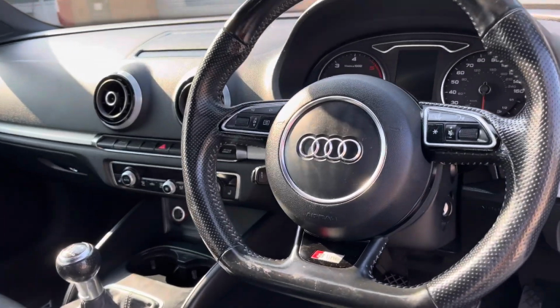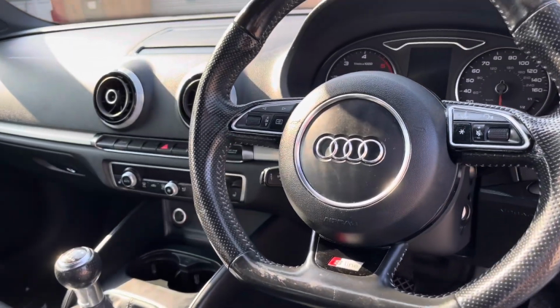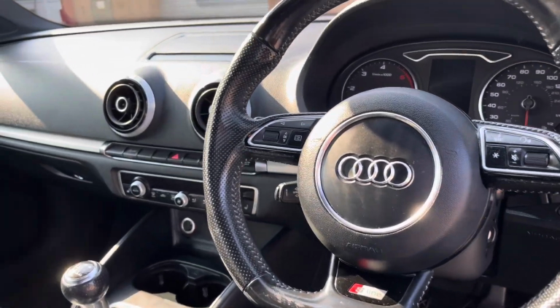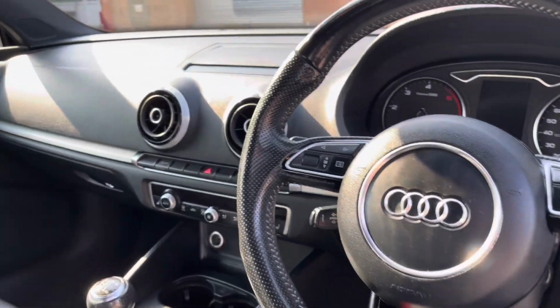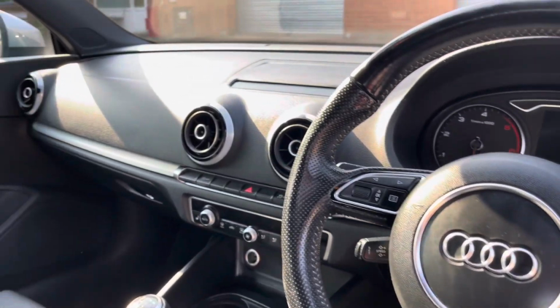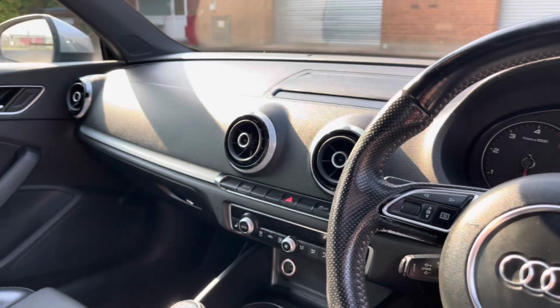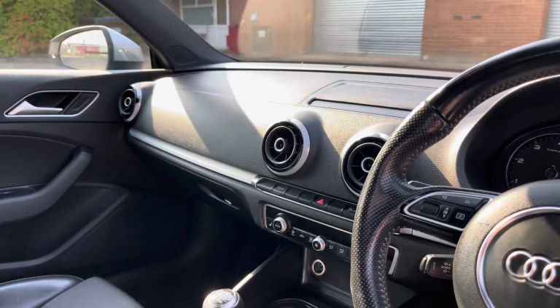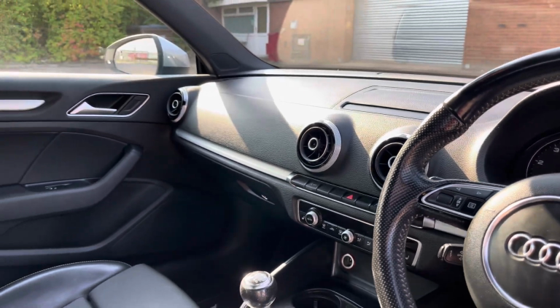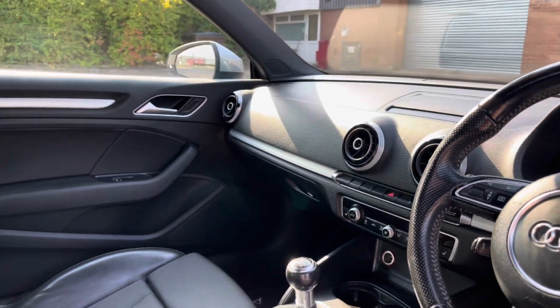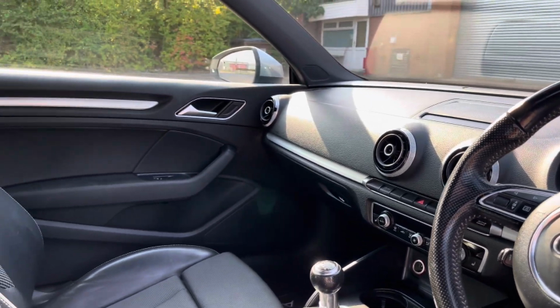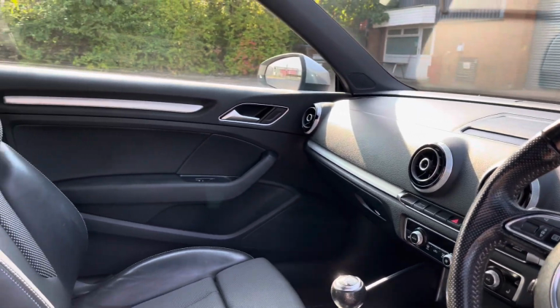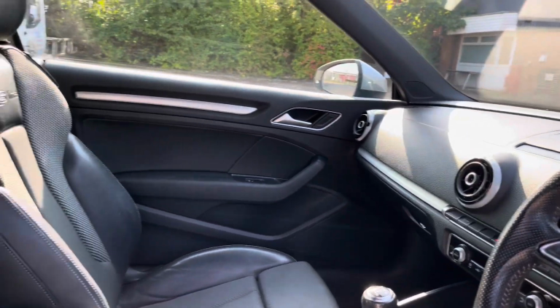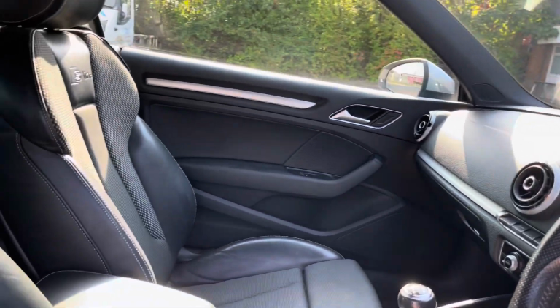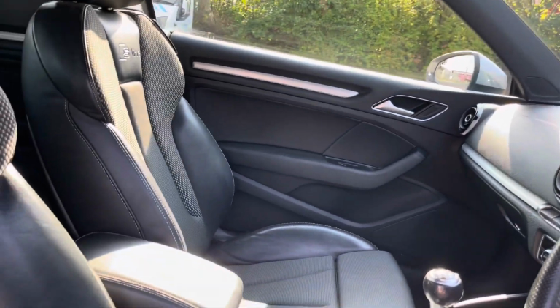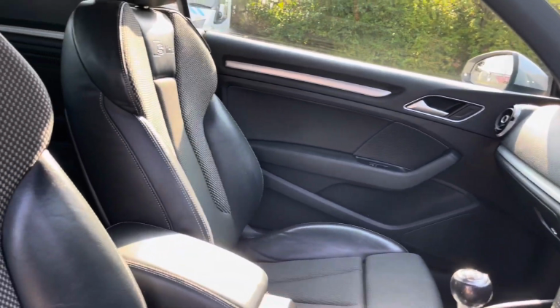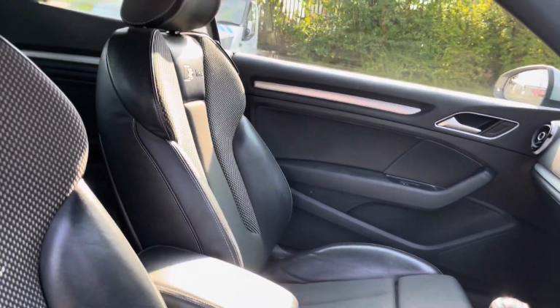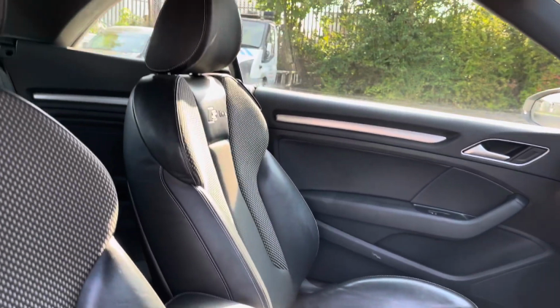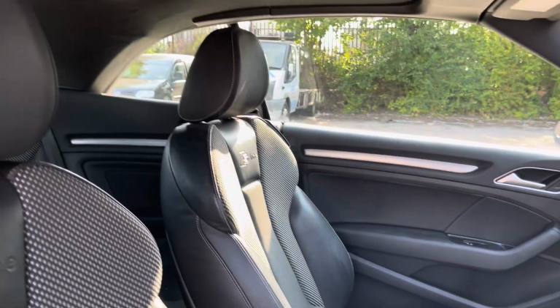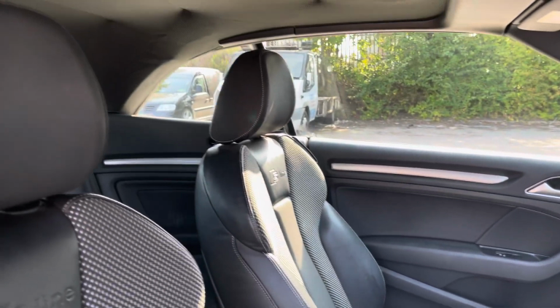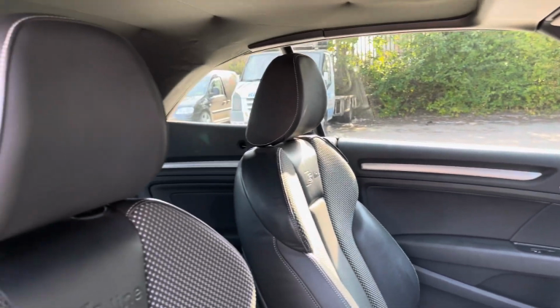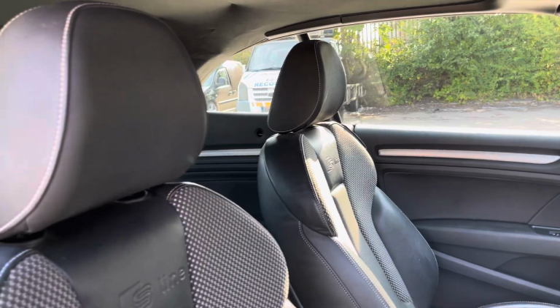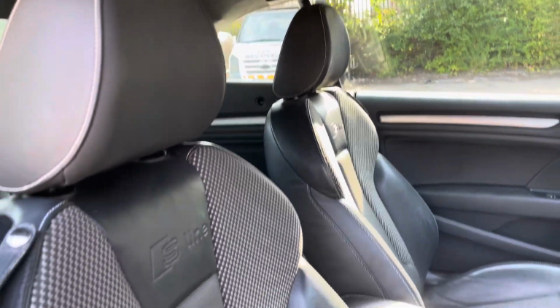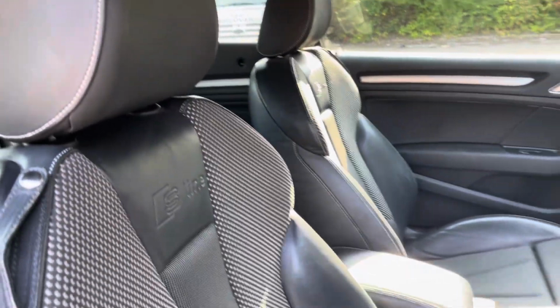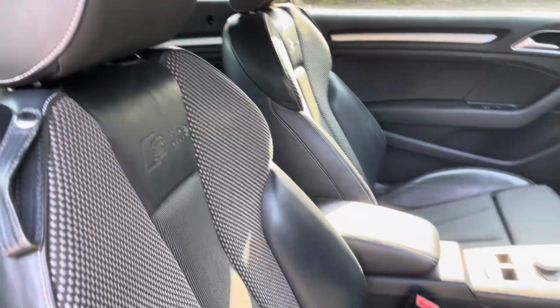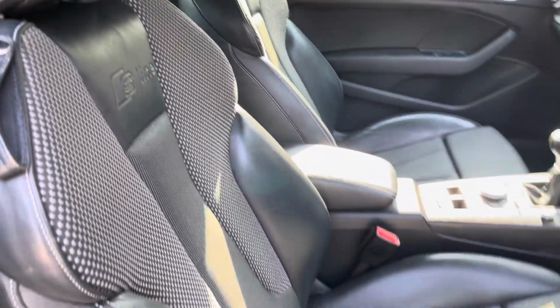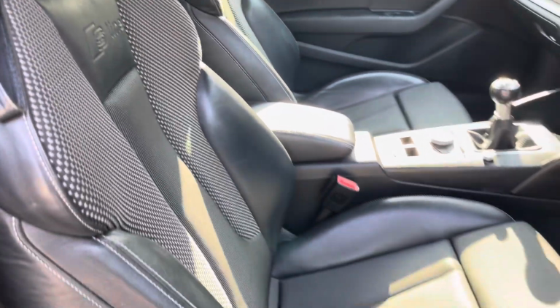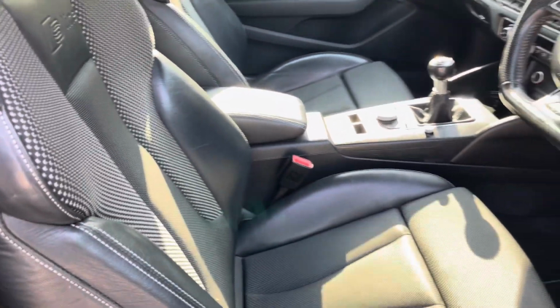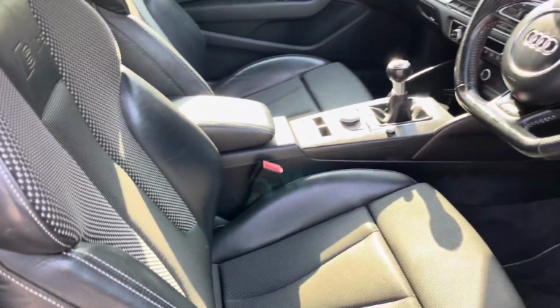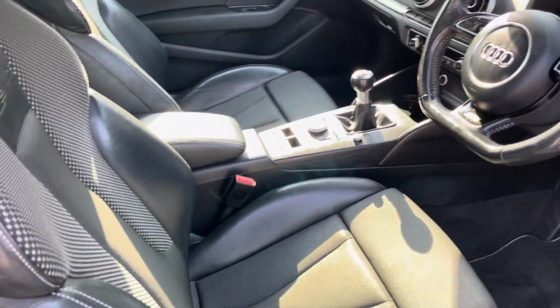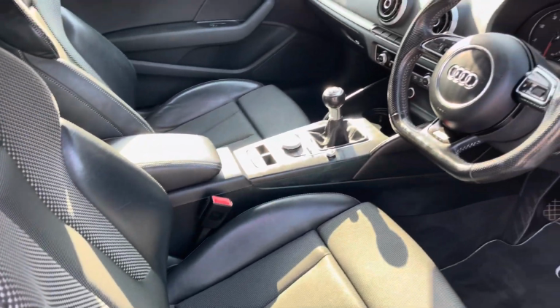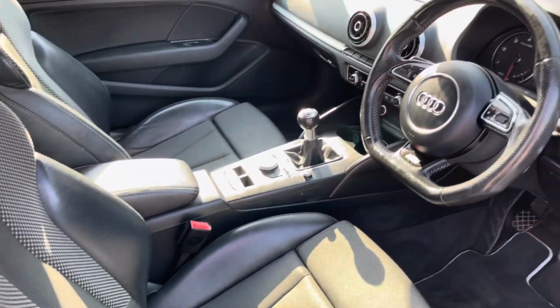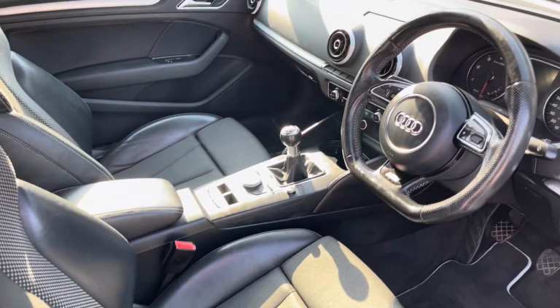Into the front of the vehicle we have the gorgeous dashboard on display, which does feature the brushed aluminium interior trim inlays, along with these gorgeous S line front sports seats, which provide for an incredibly comfortable journey for both driver and passenger.